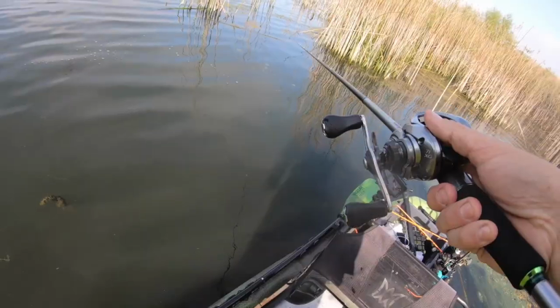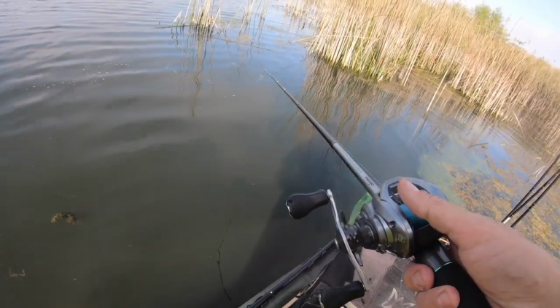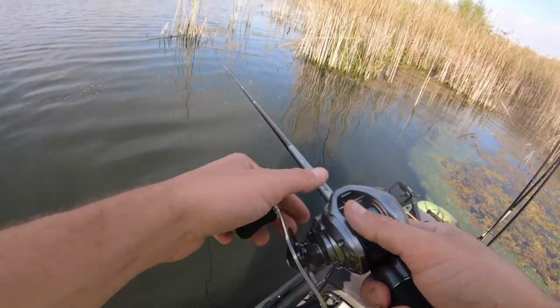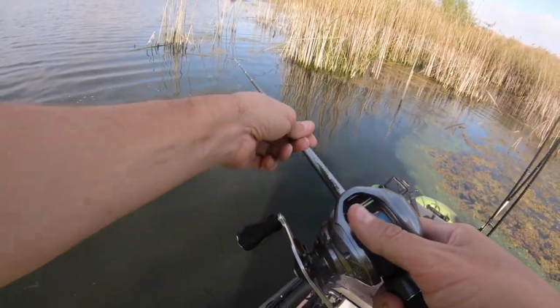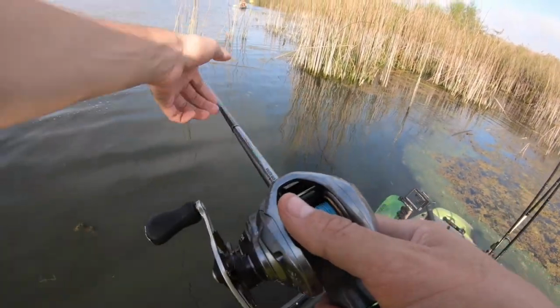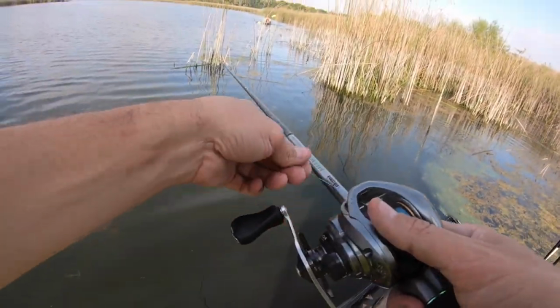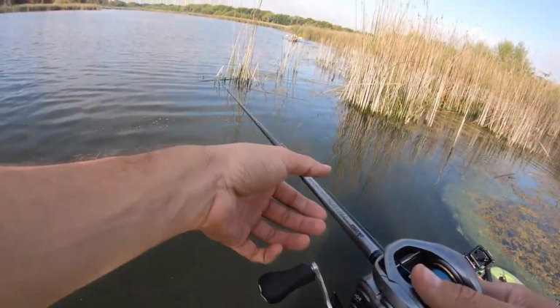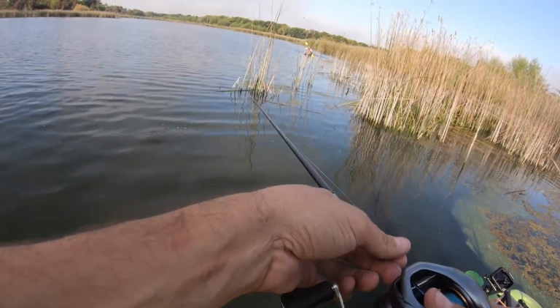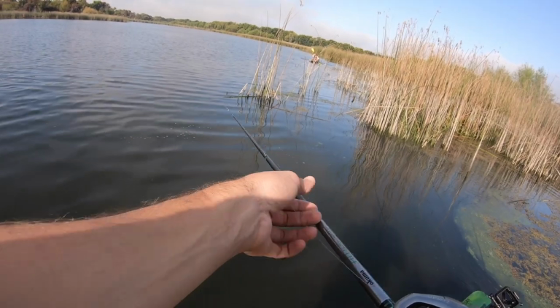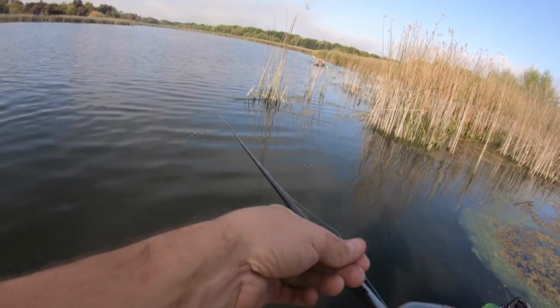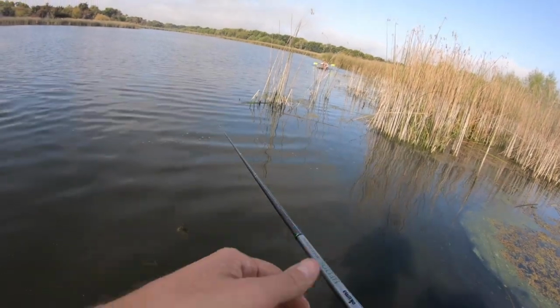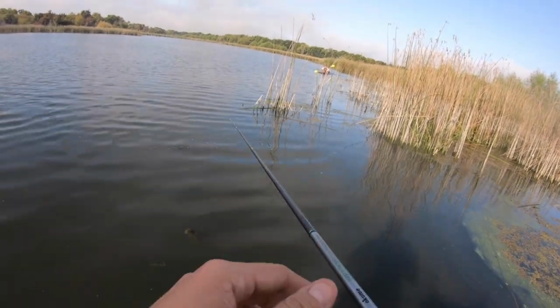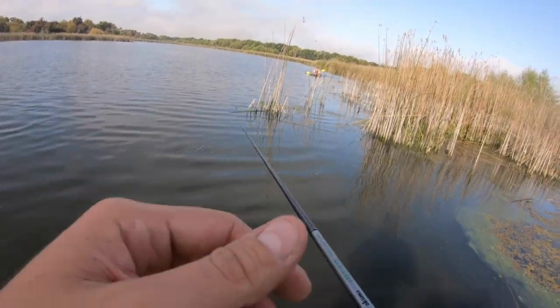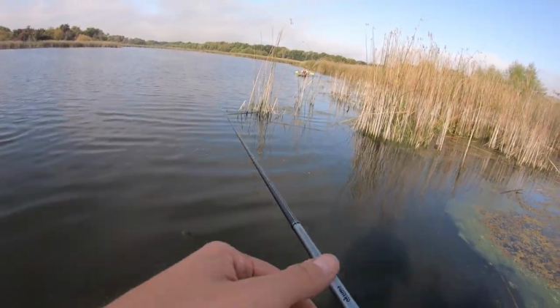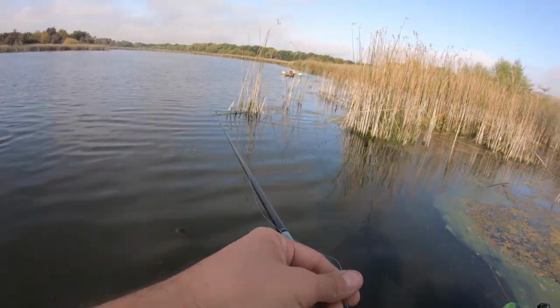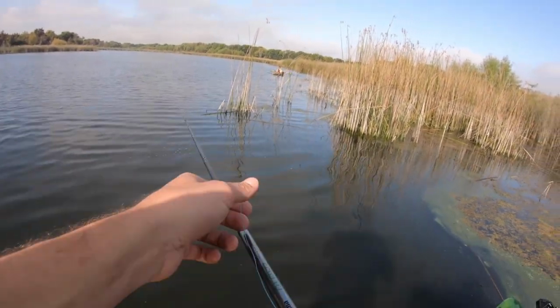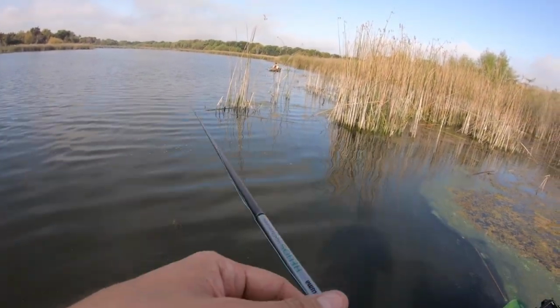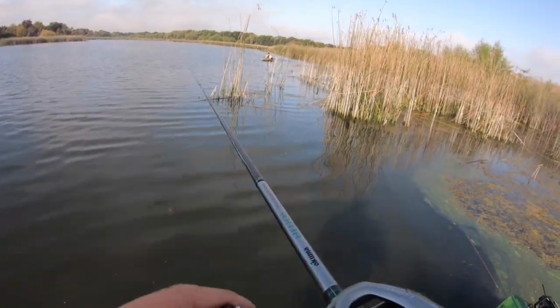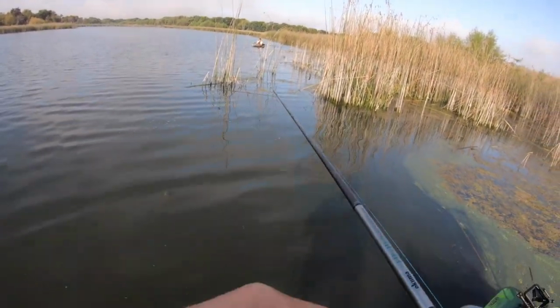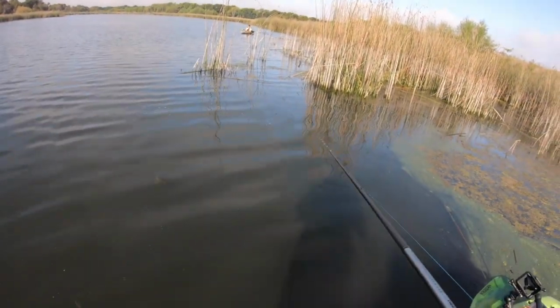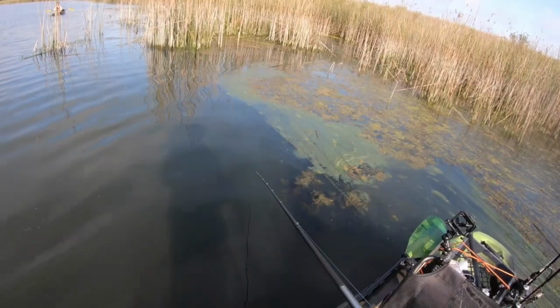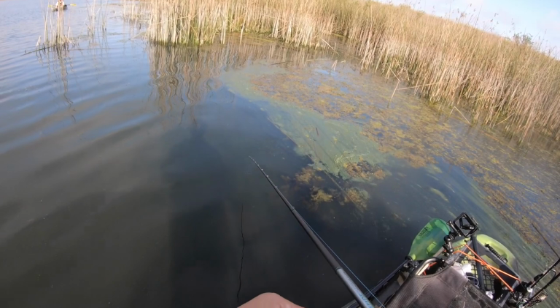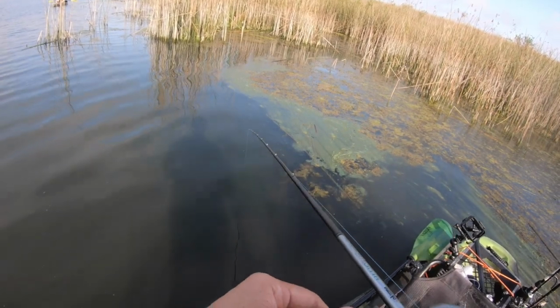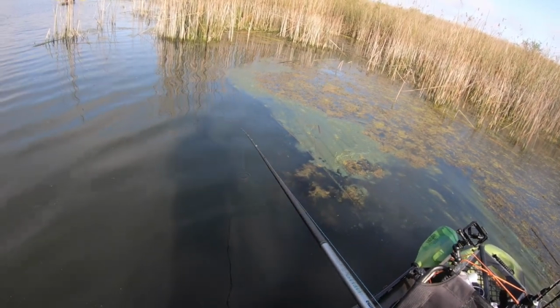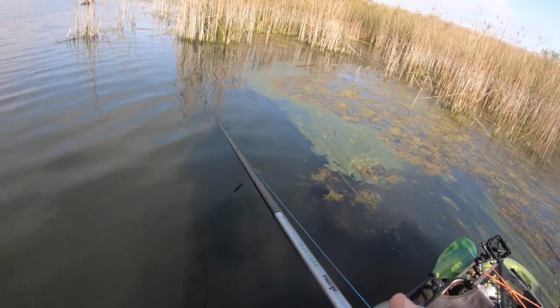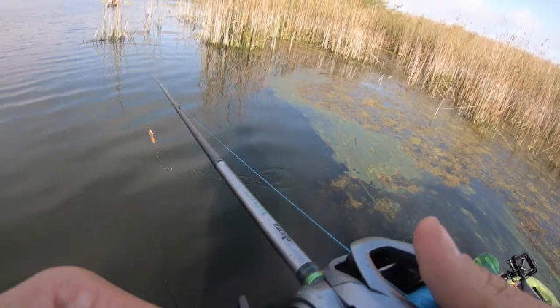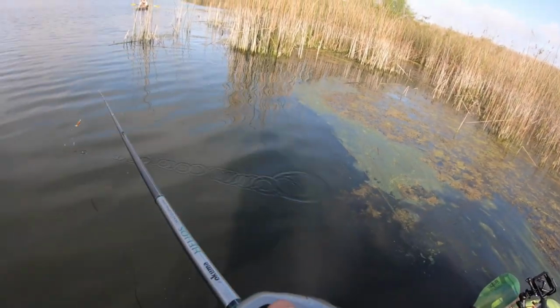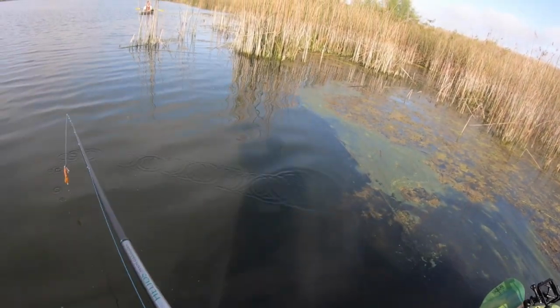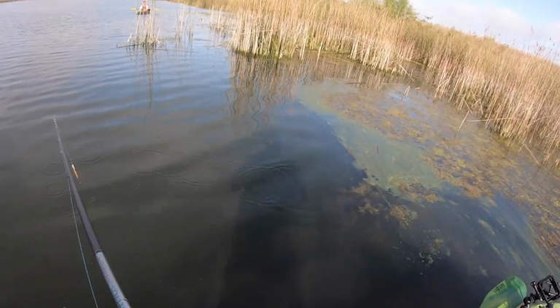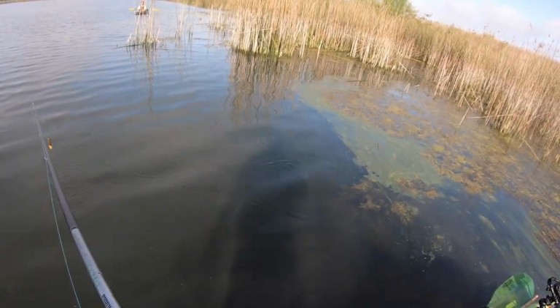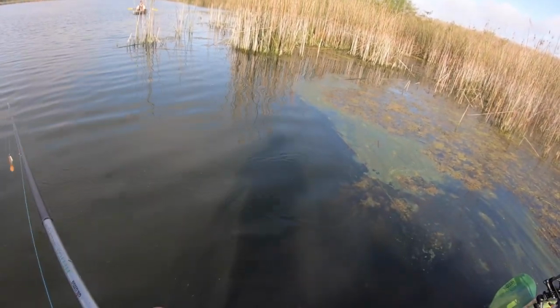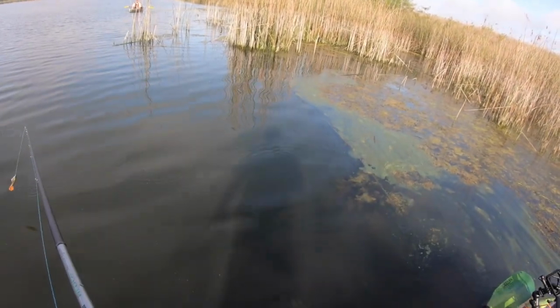First cast on Jimmy's $30 lure, he just lost it — it broke off. That fish just flopped out in the water too. He even flopped out right there, right underneath you — that's where he was.